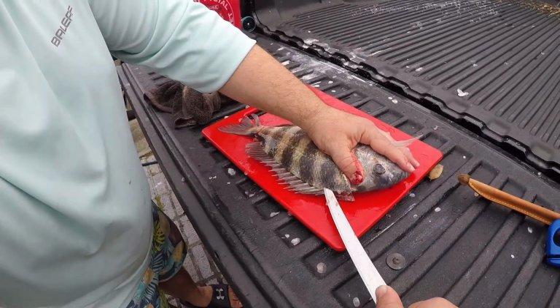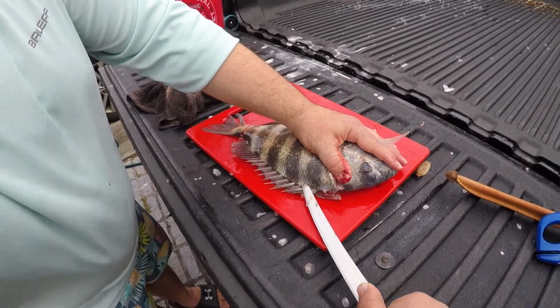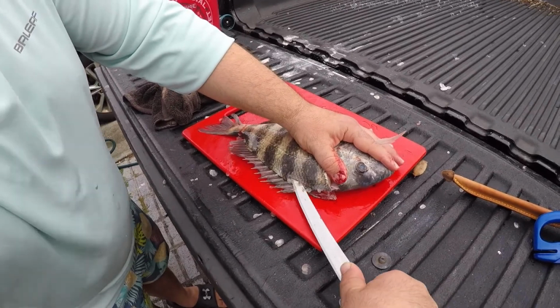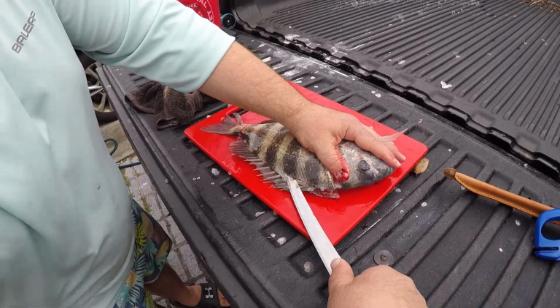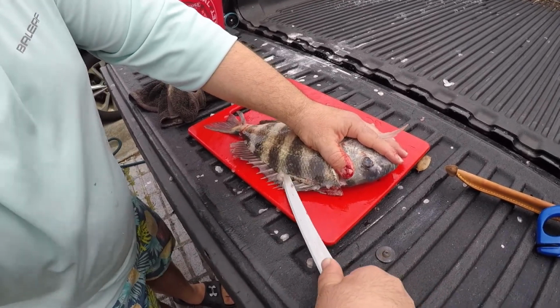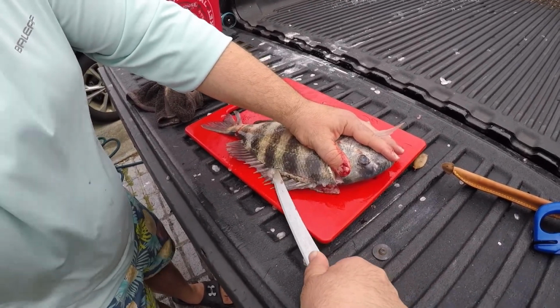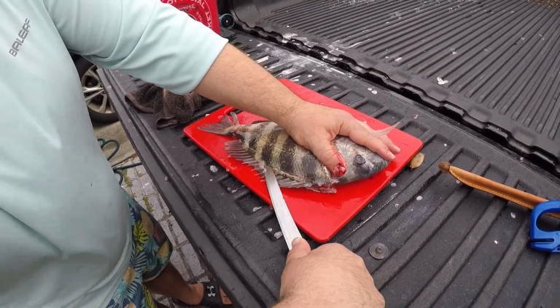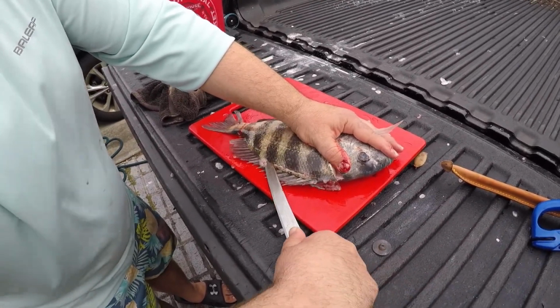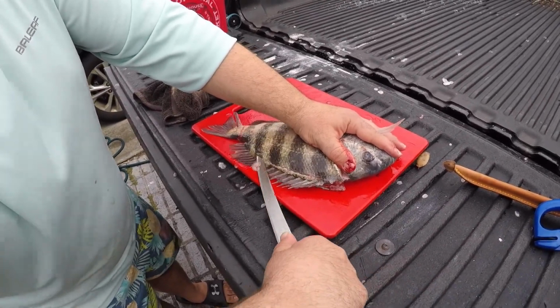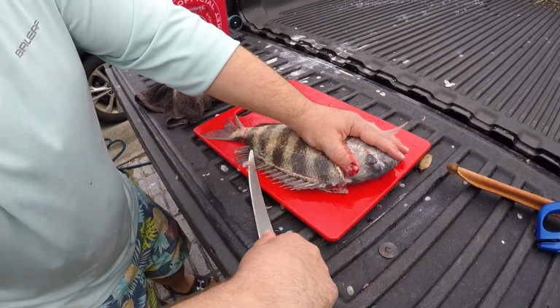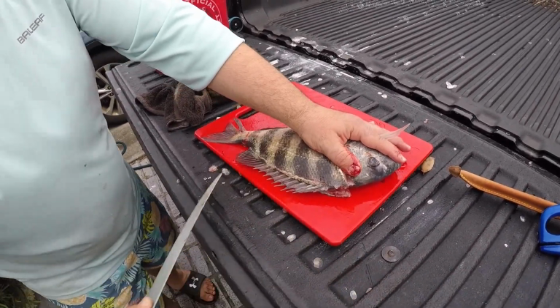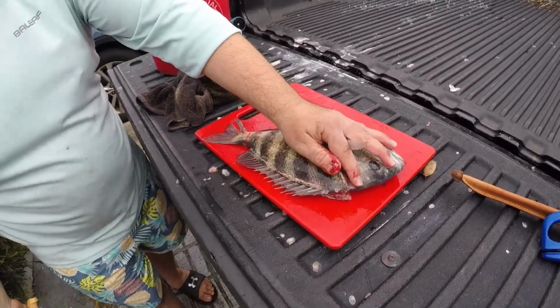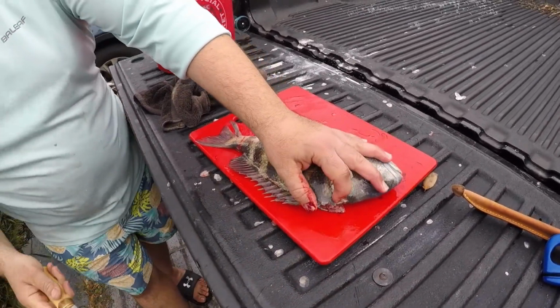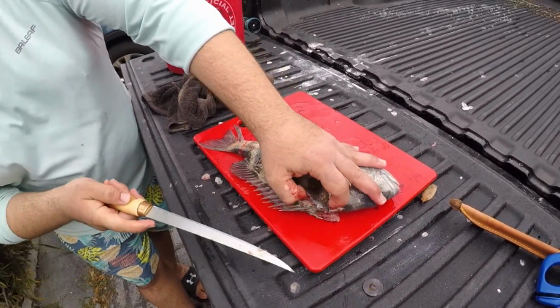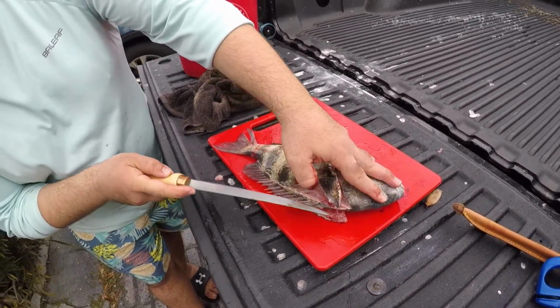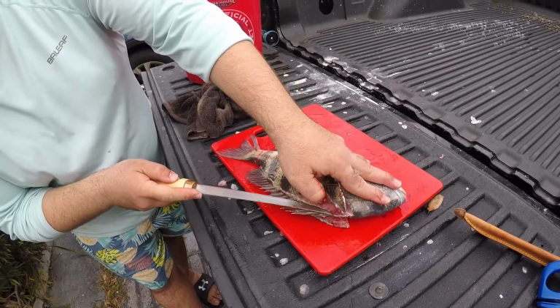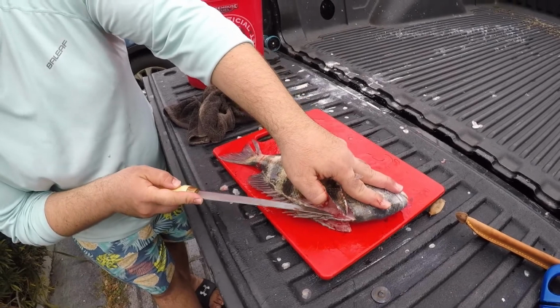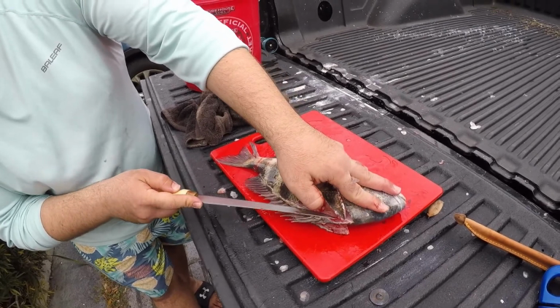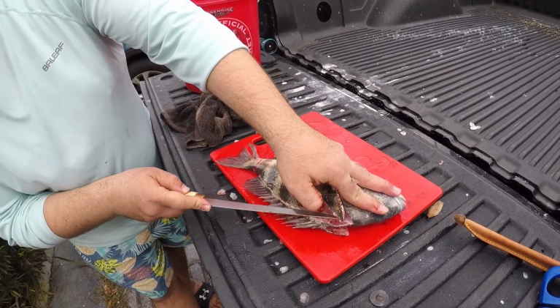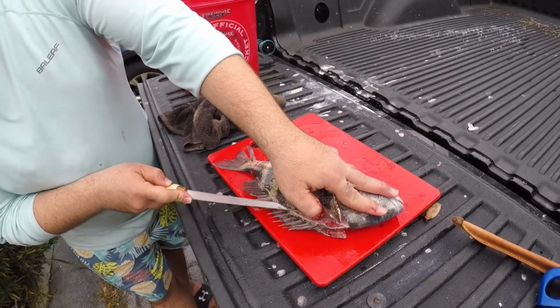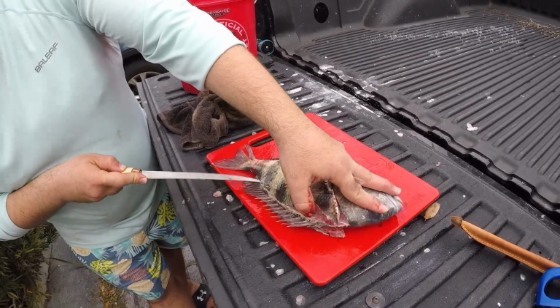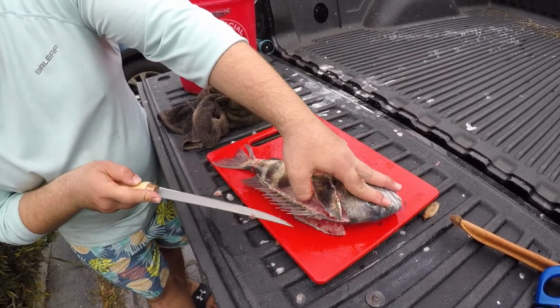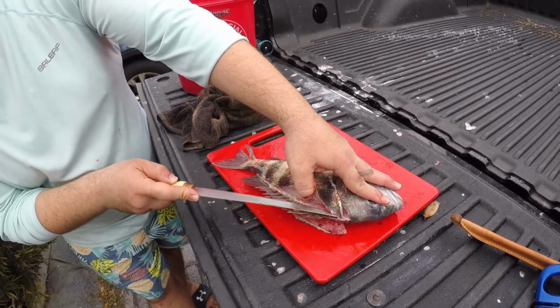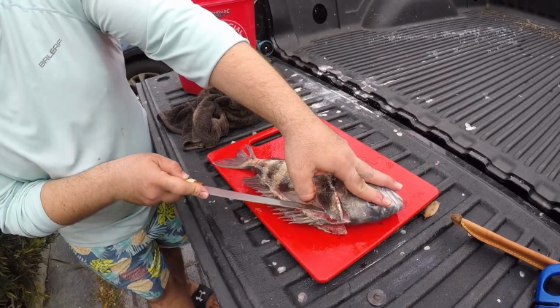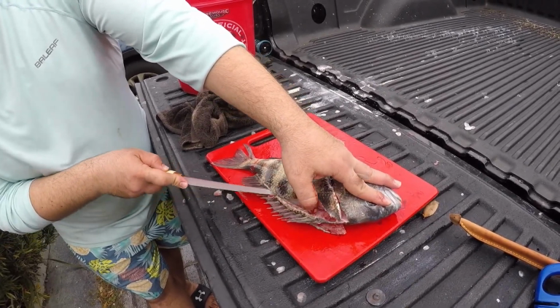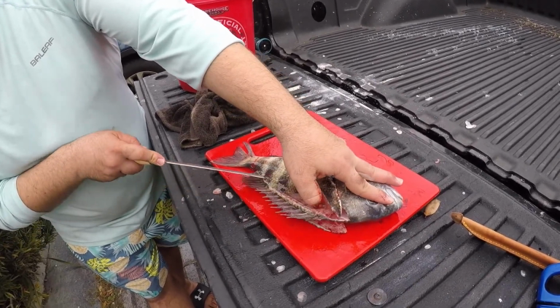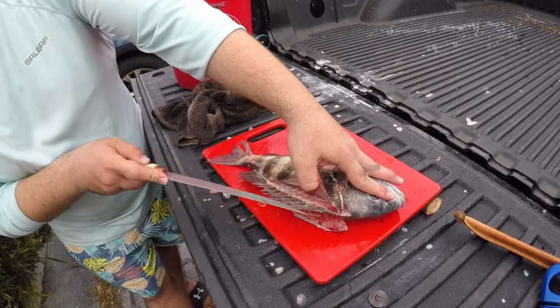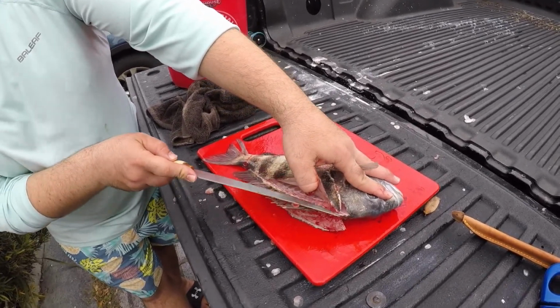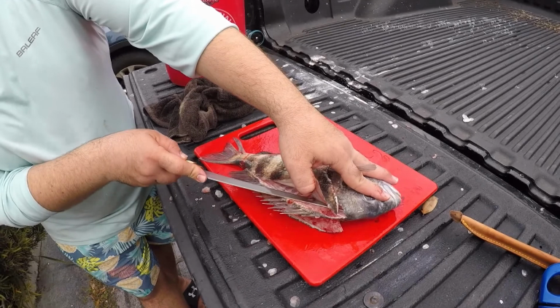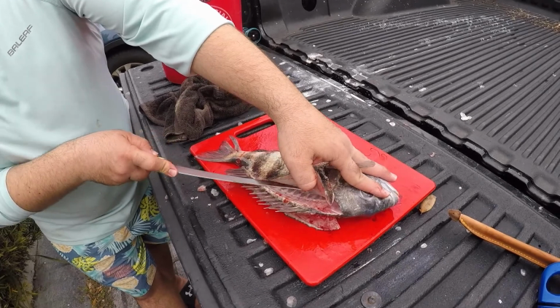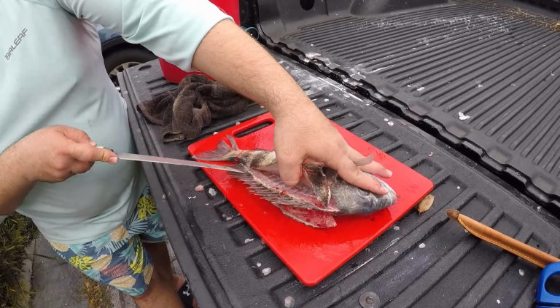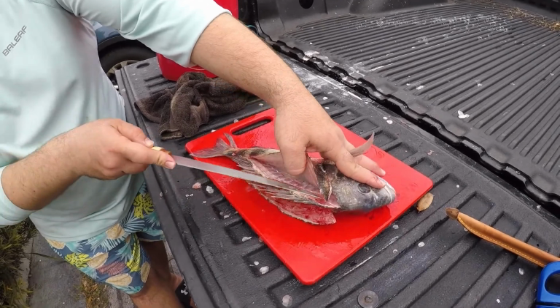Generally, you shouldn't cut towards yourself — this is just the way I've grown accustomed to doing it. And then again, you're going to slowly just open that fillet up.